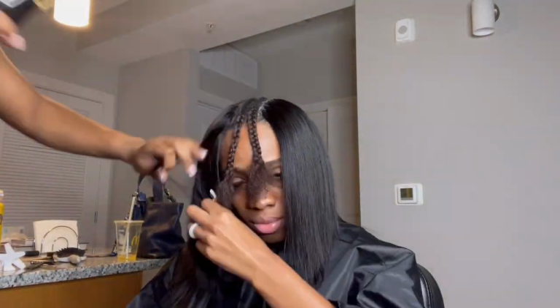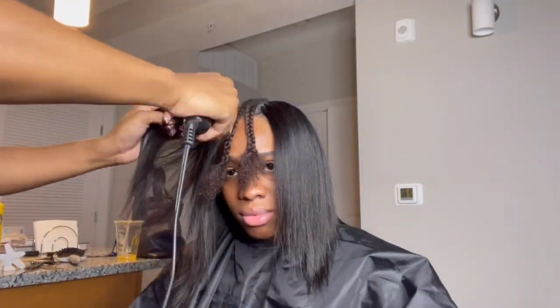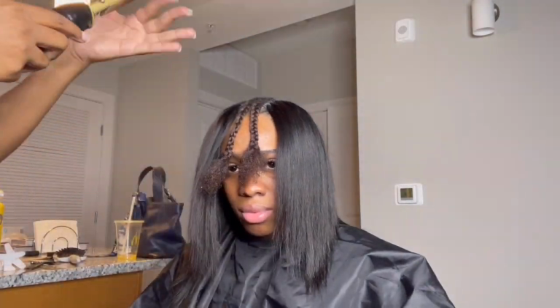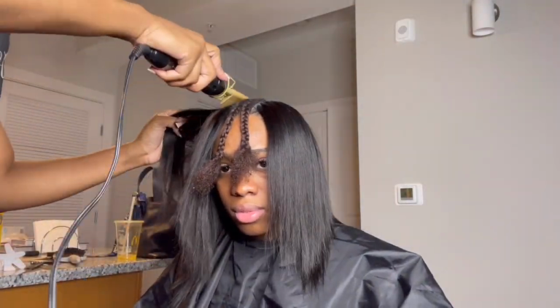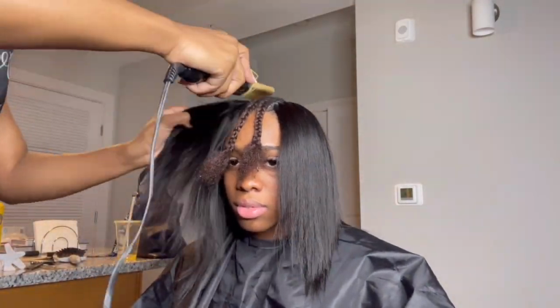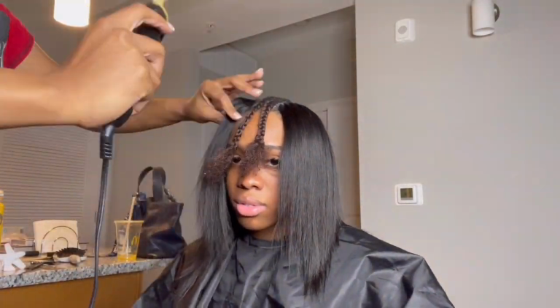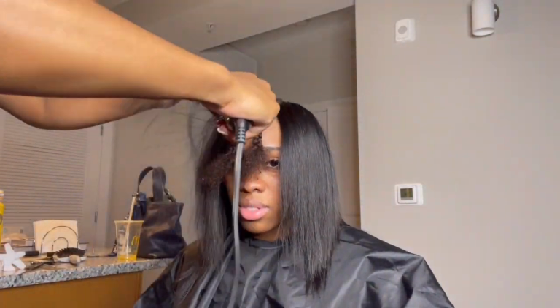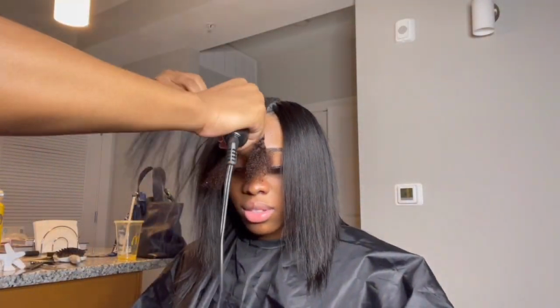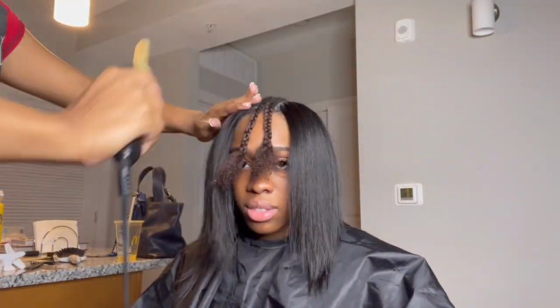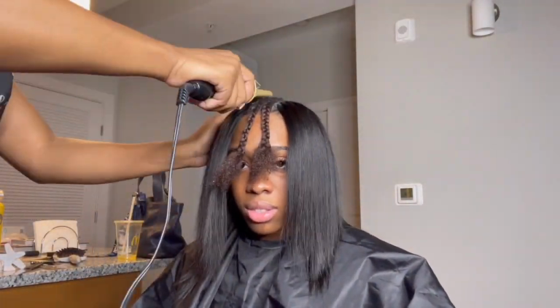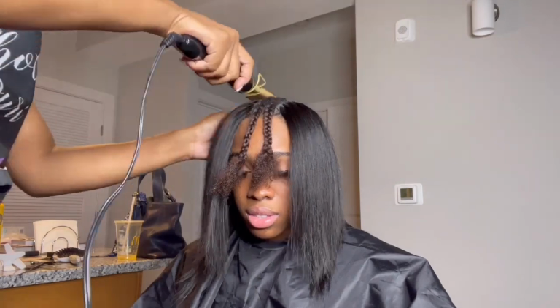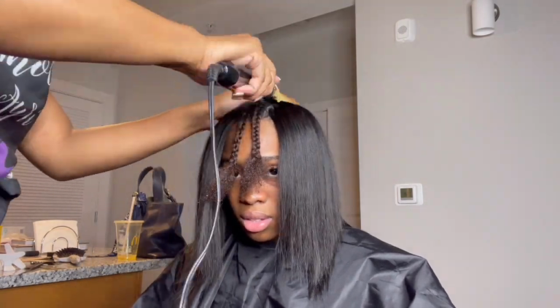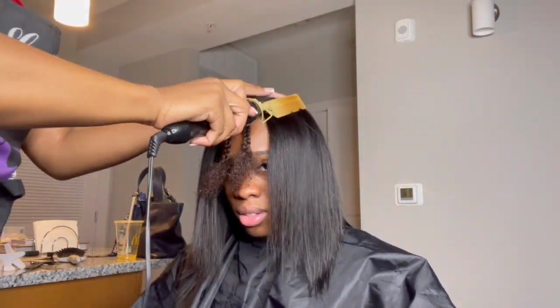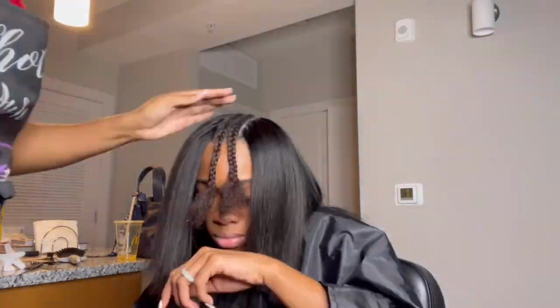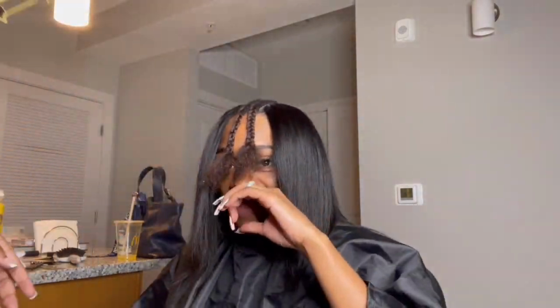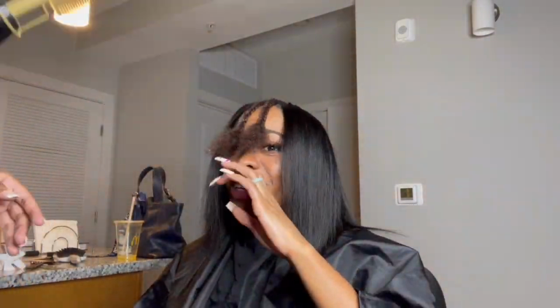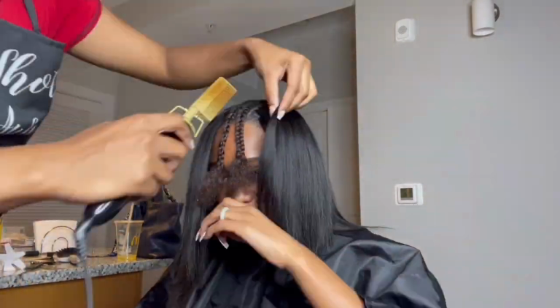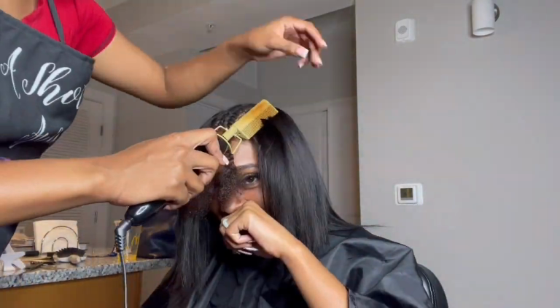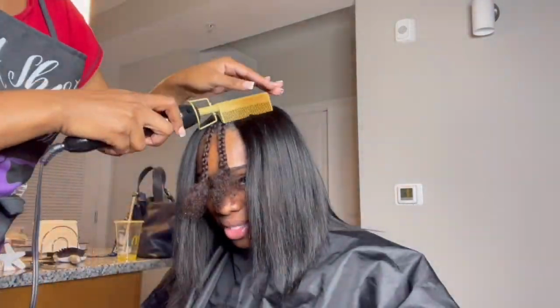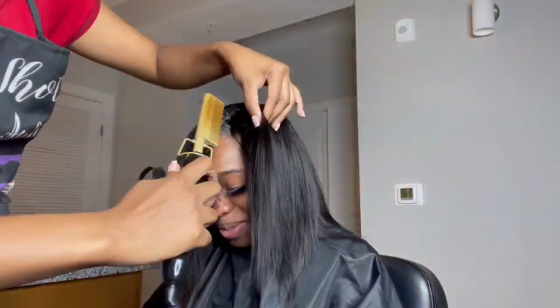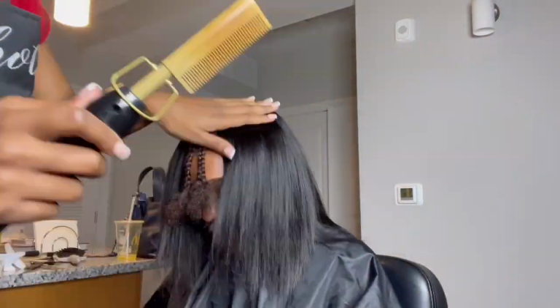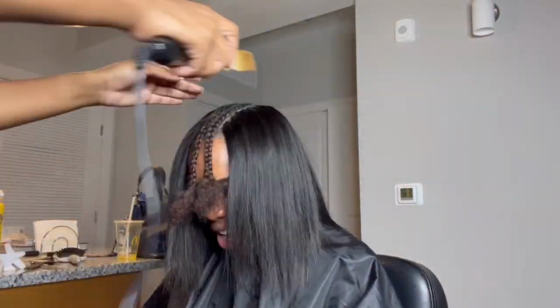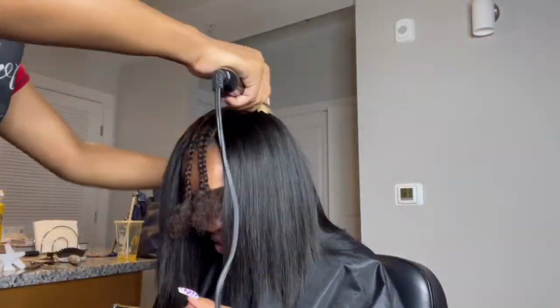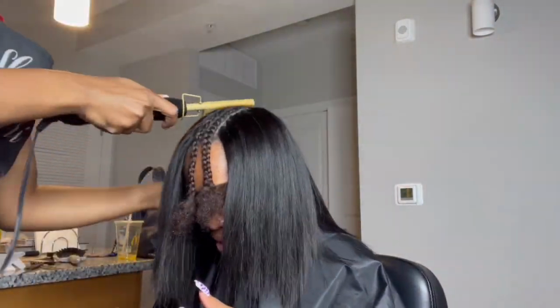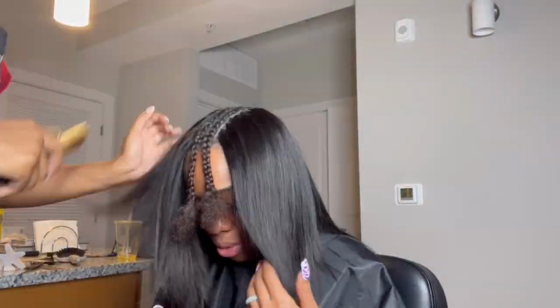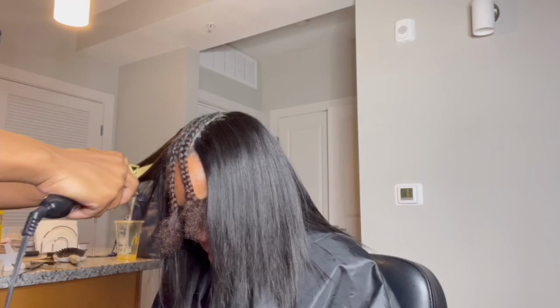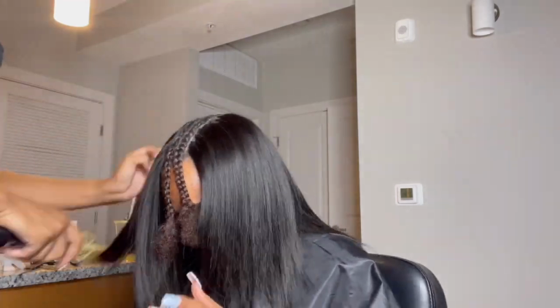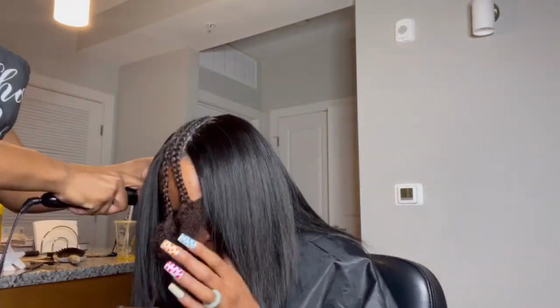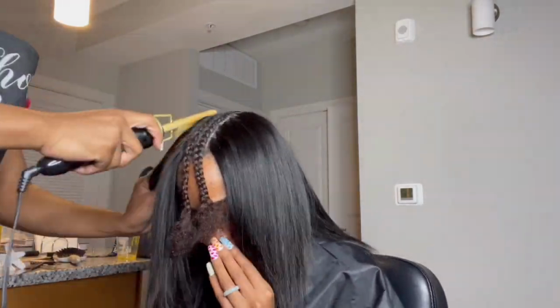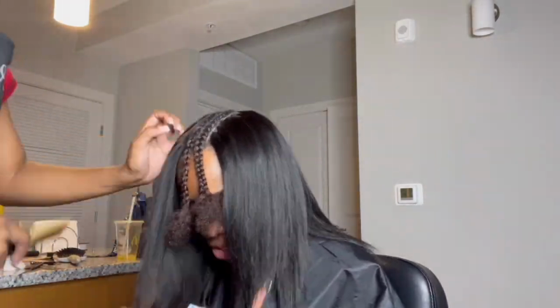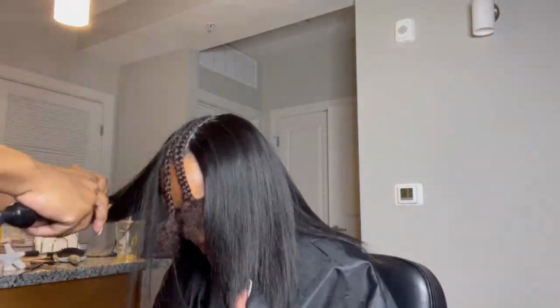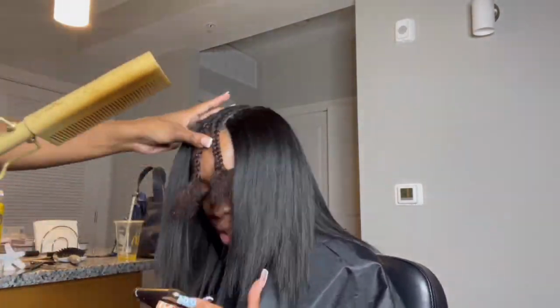Now I'm just using a hot comb to make sure the lumps at the top are smoothed out because I did not straighten it for real. Look at her flinching — girl, I was nowhere near her, she does the most!